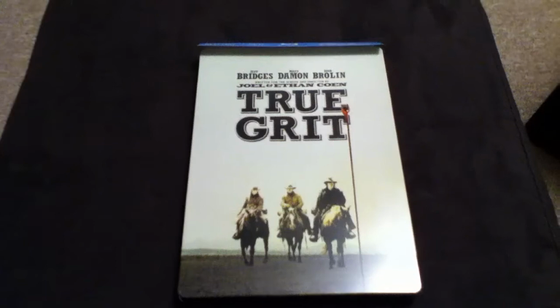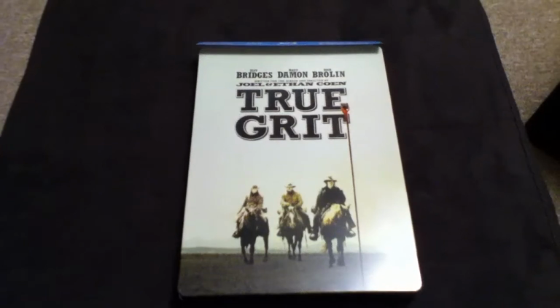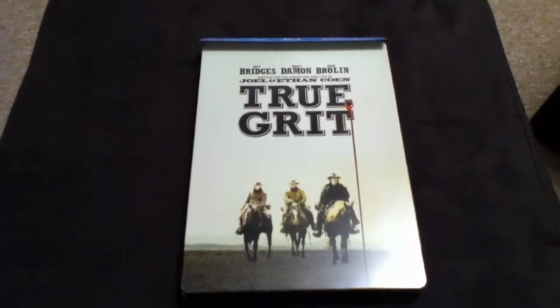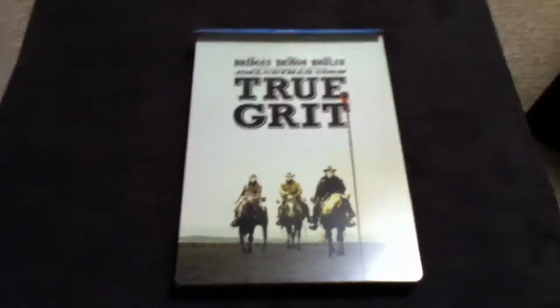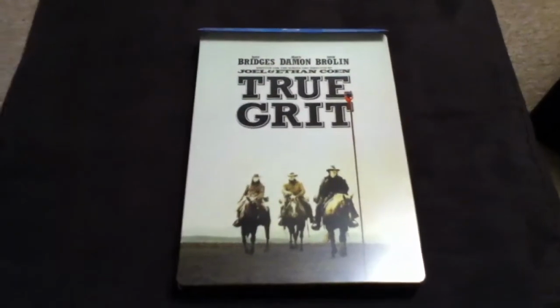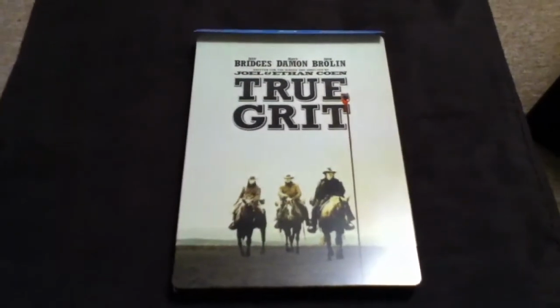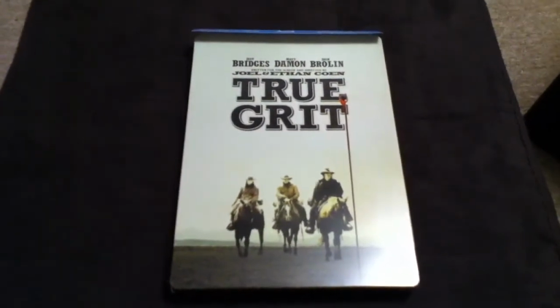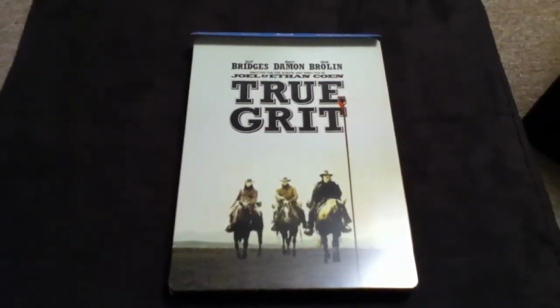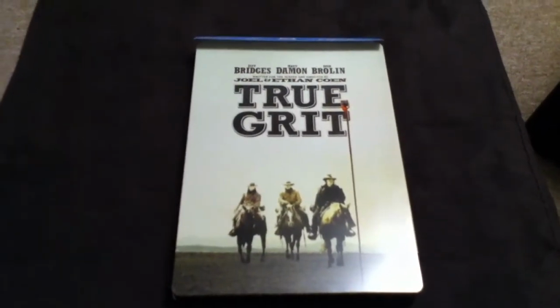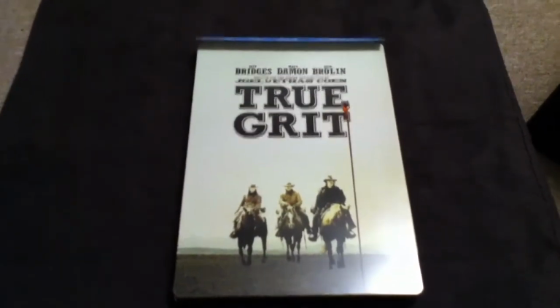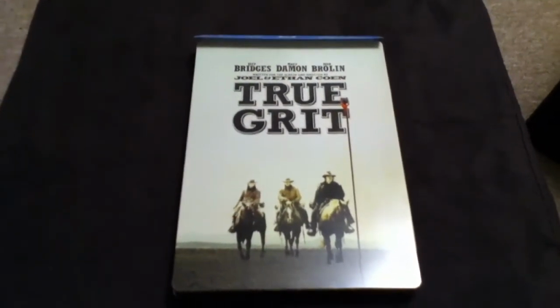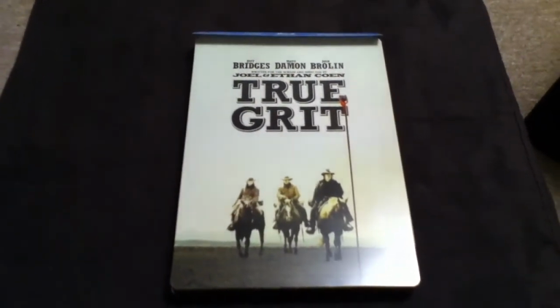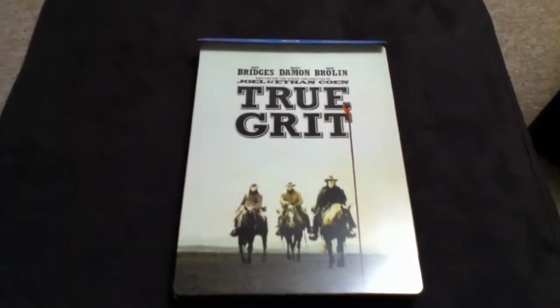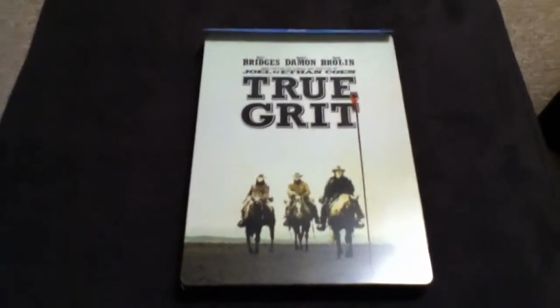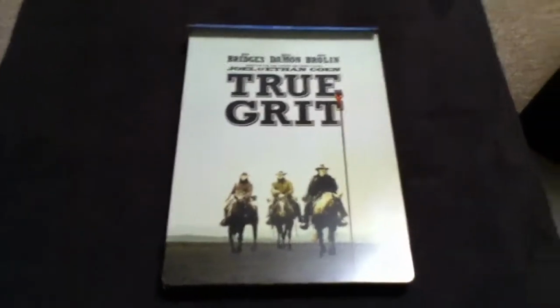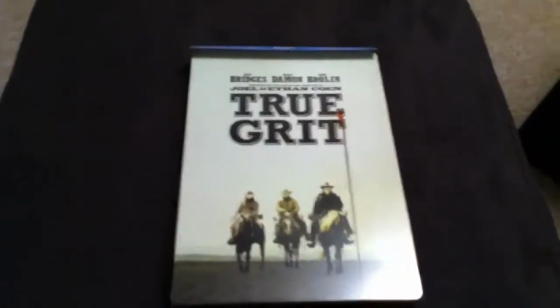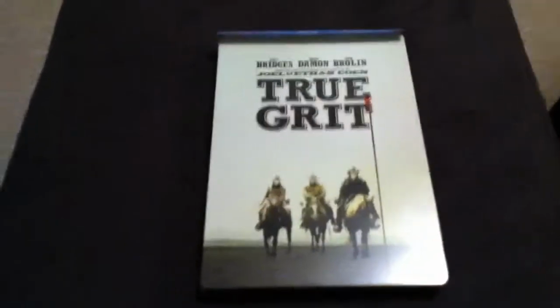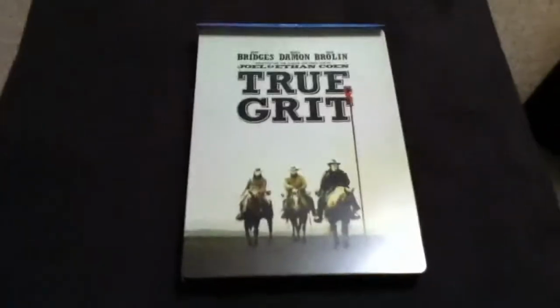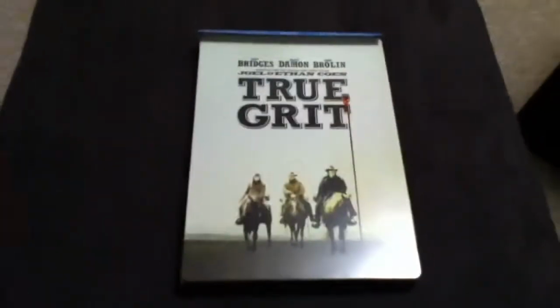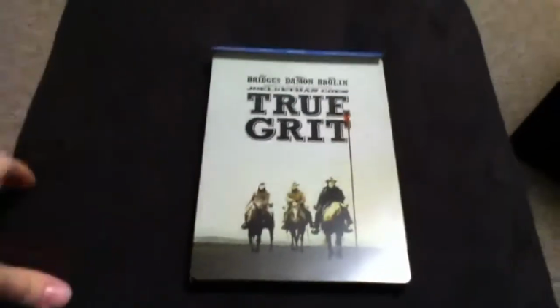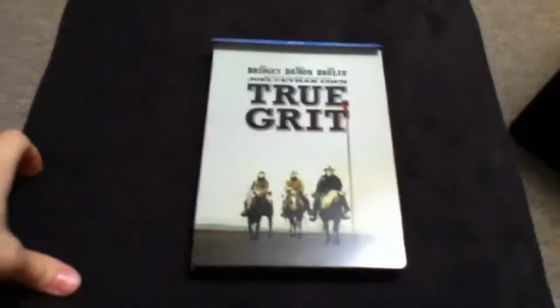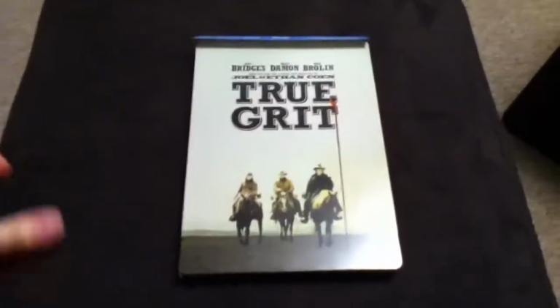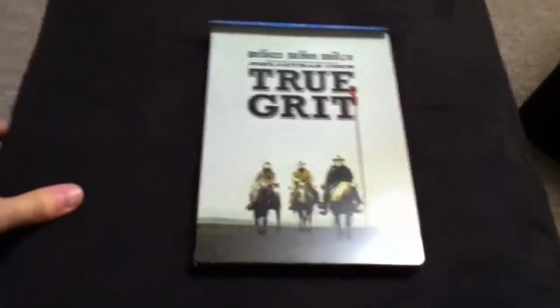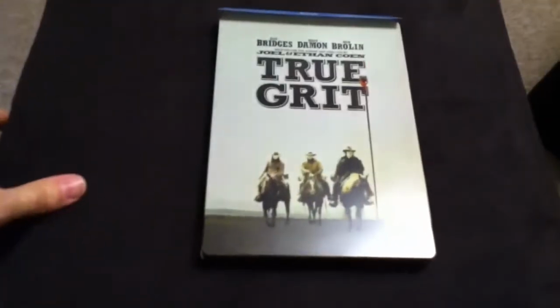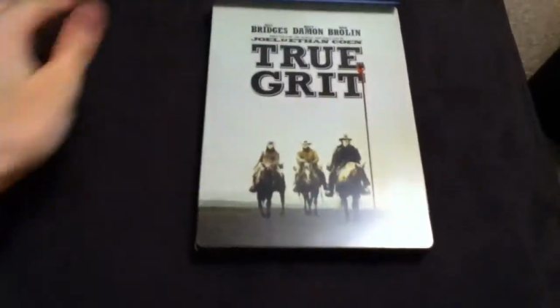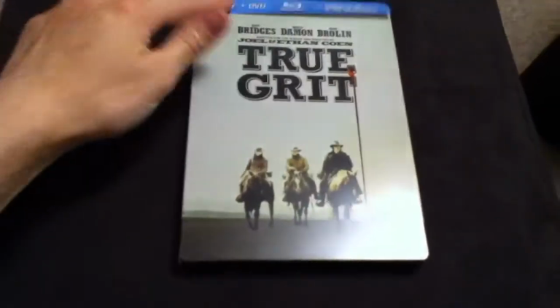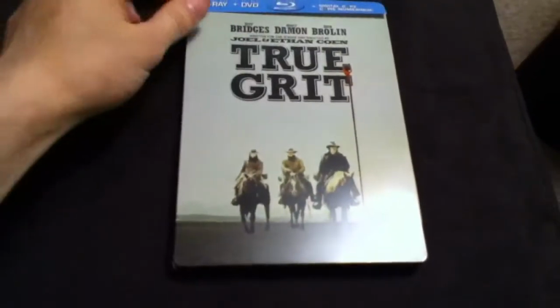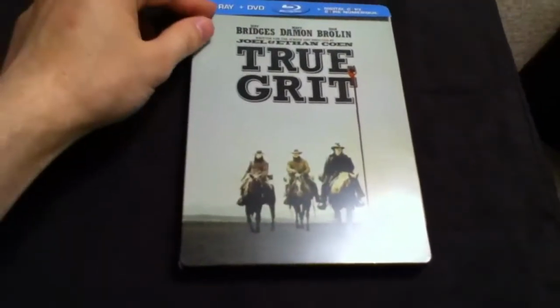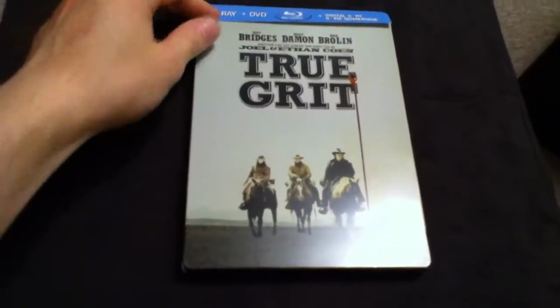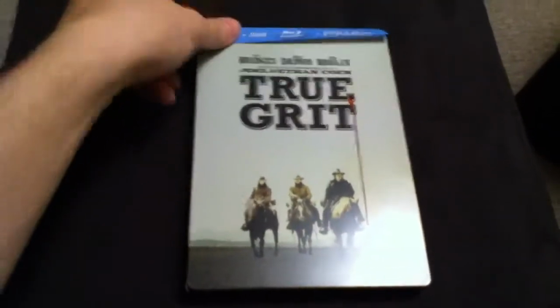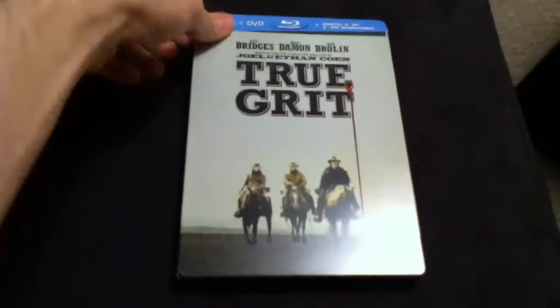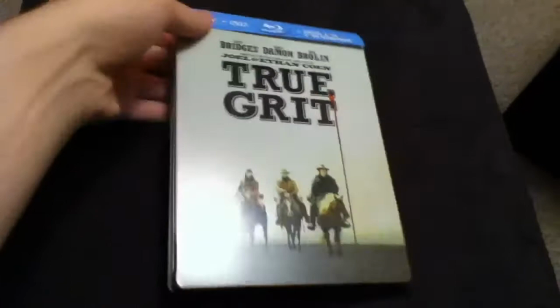What's up guys, this is just a quick look at the True Grit Blu-ray Steelbook, FutureShop exclusive in Canada. Okay, so let's get started.